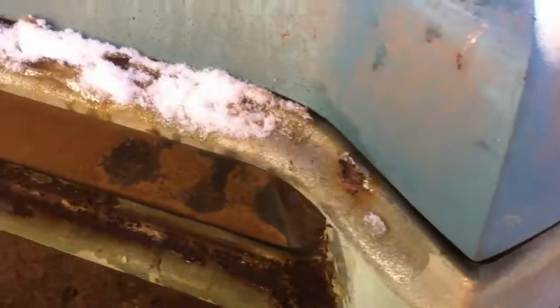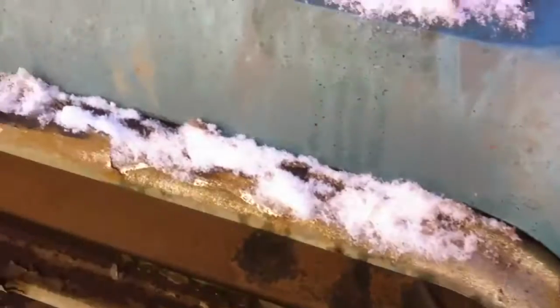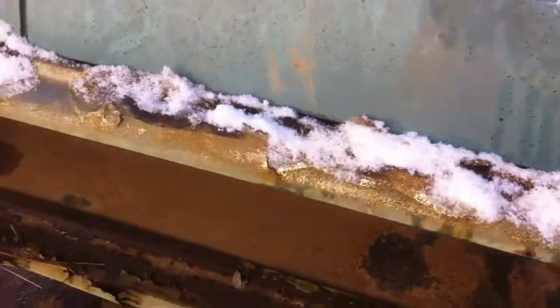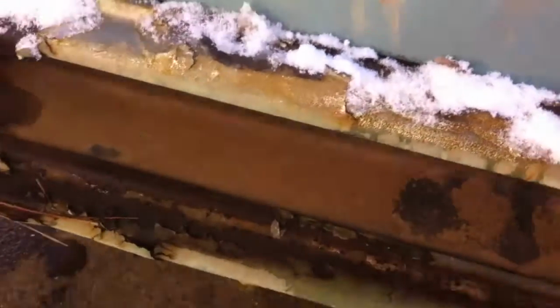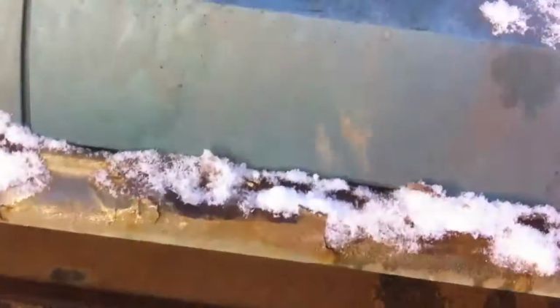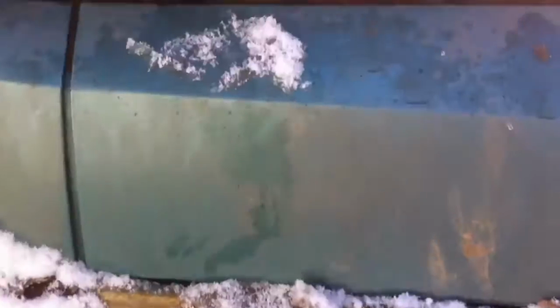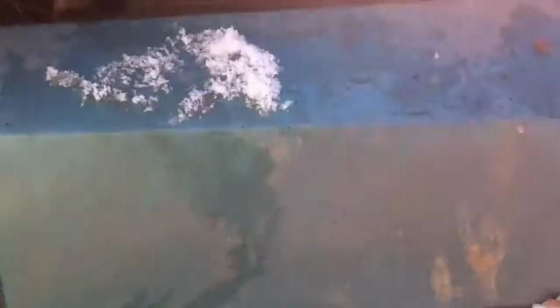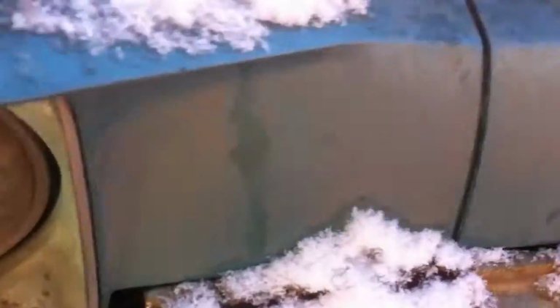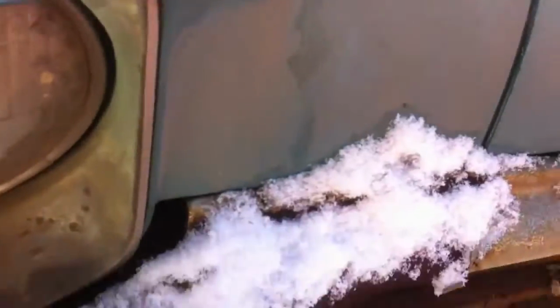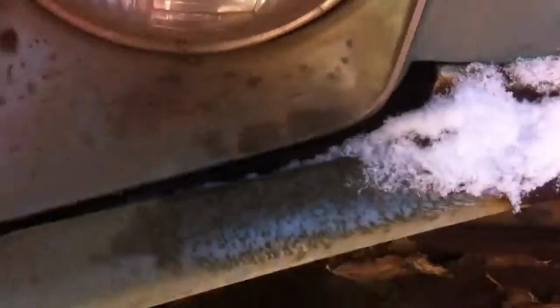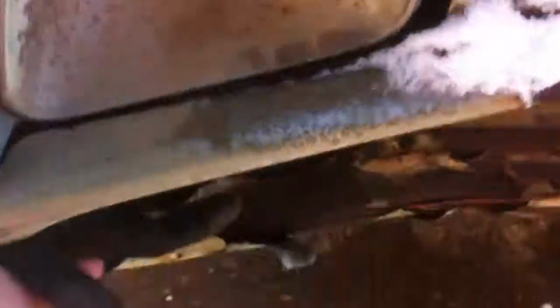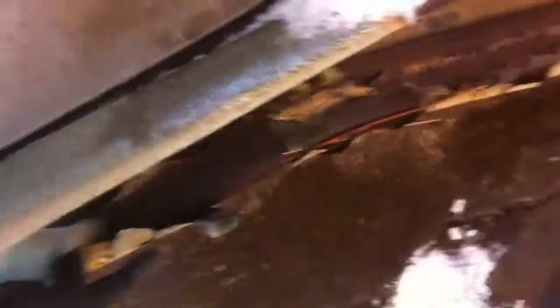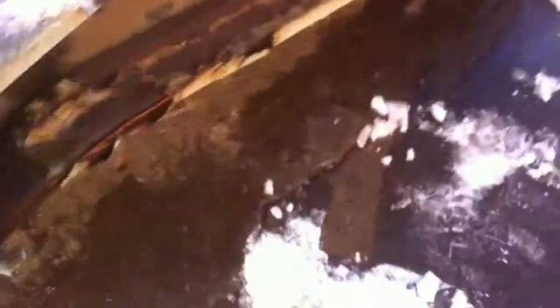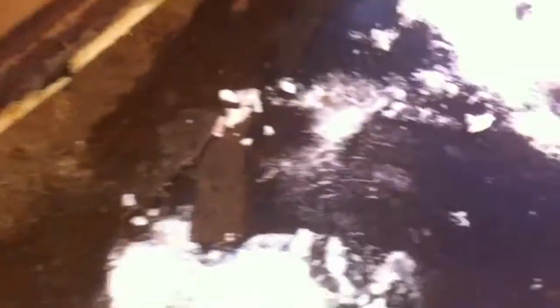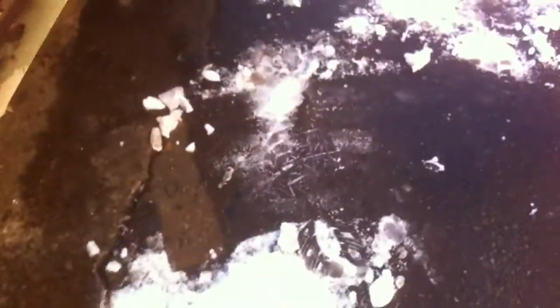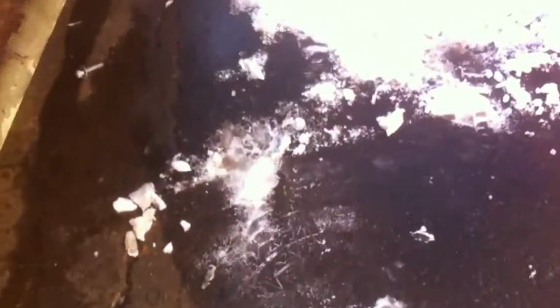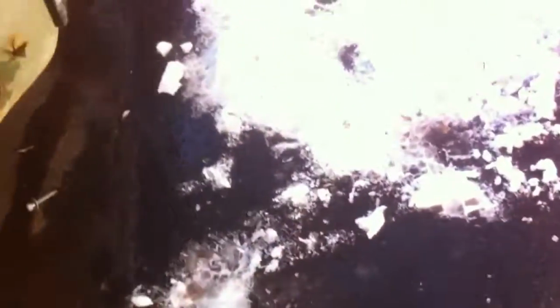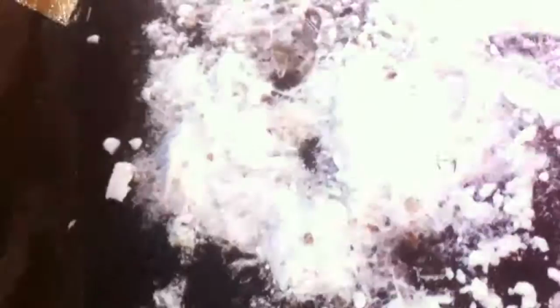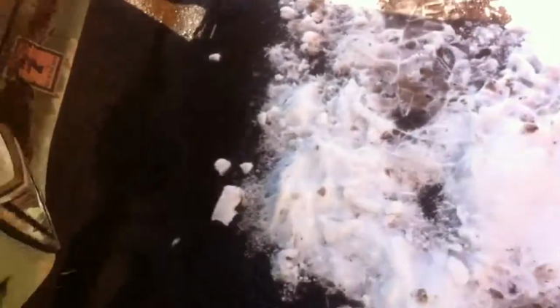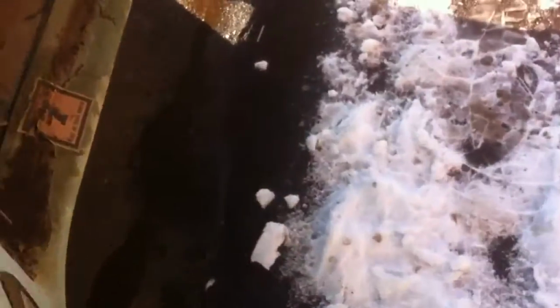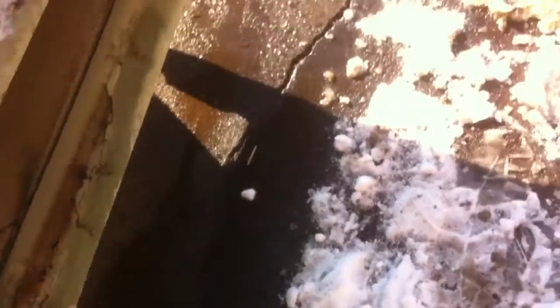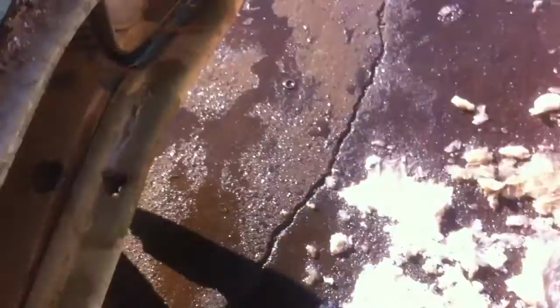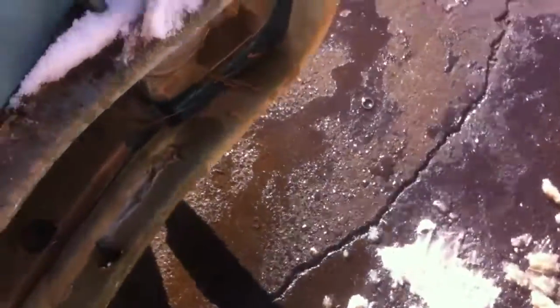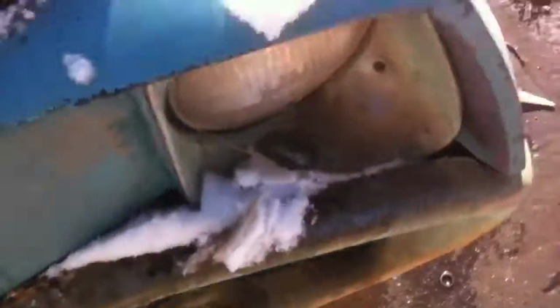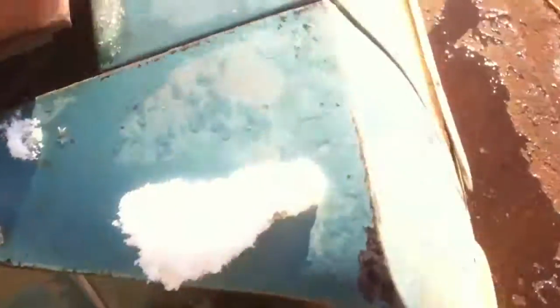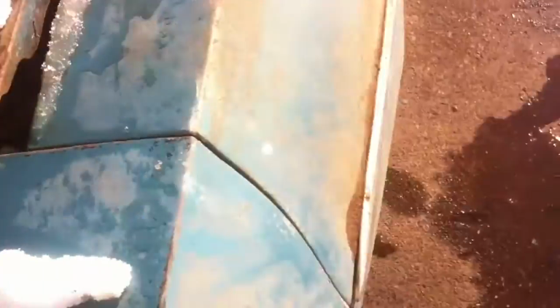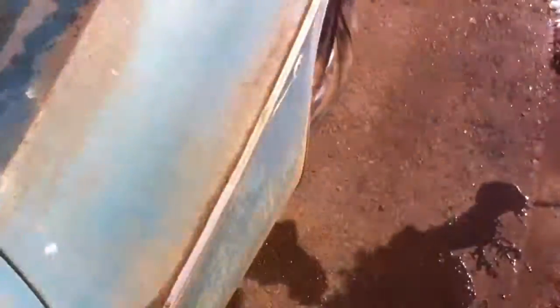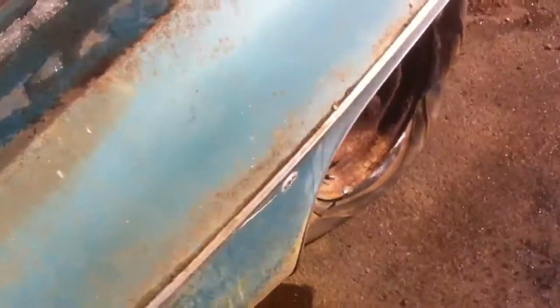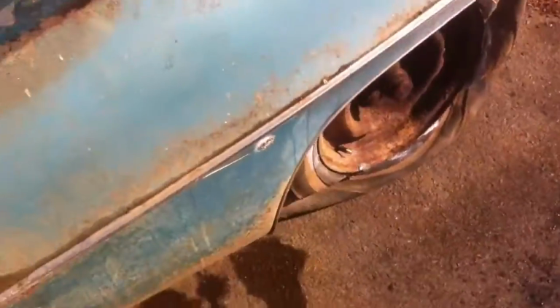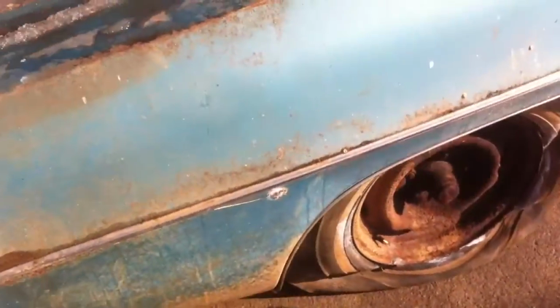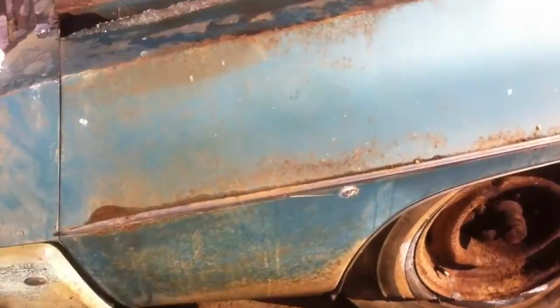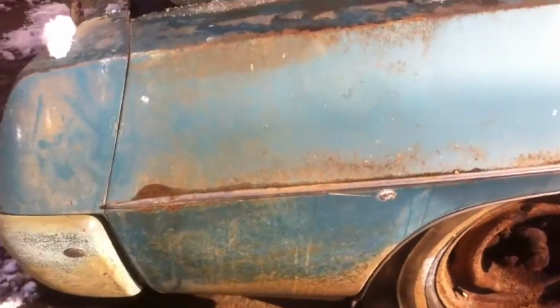I don't think these bumpers are going to work. Maybe you could bondo the hell out of it and paint it if you're so inclined to keep that bumper, but it's going to need bumpers.